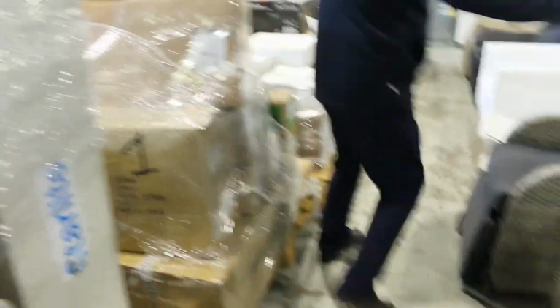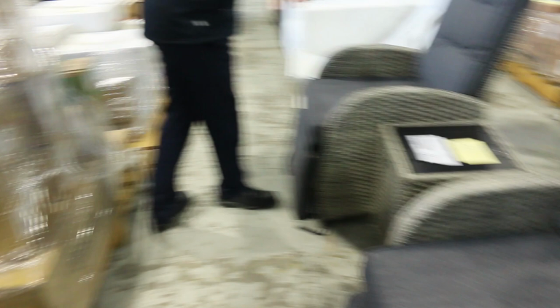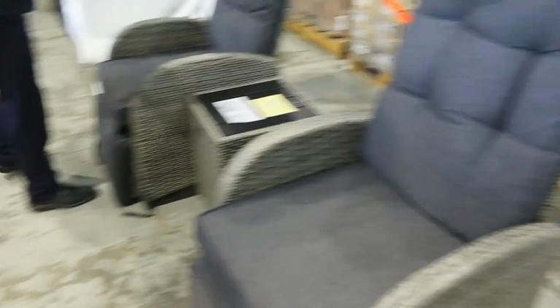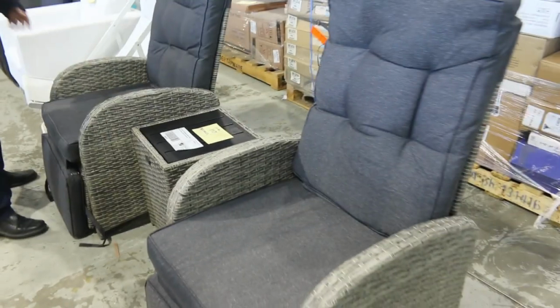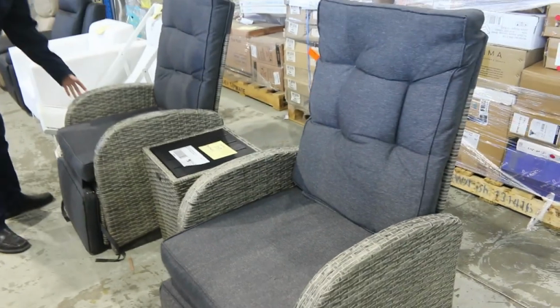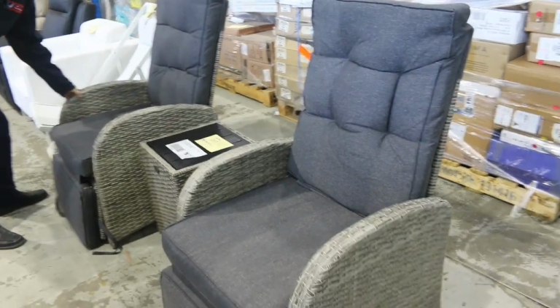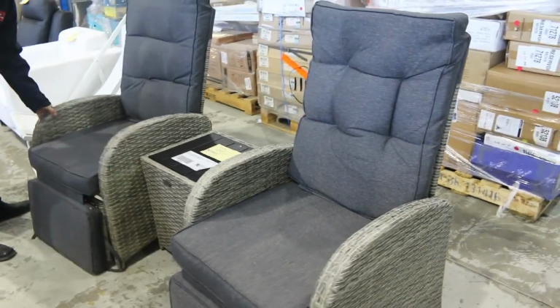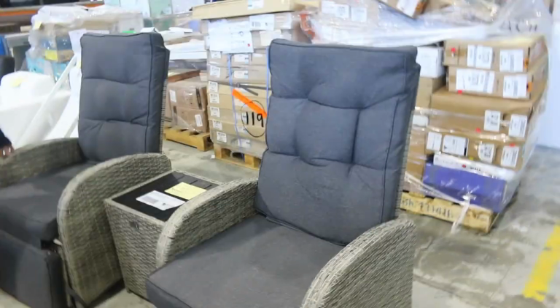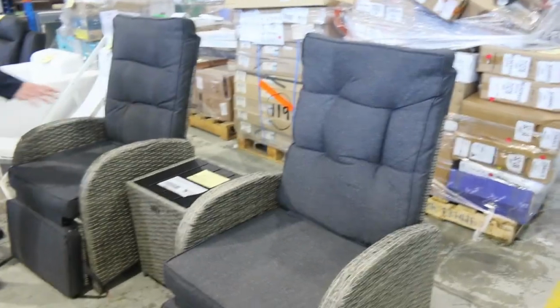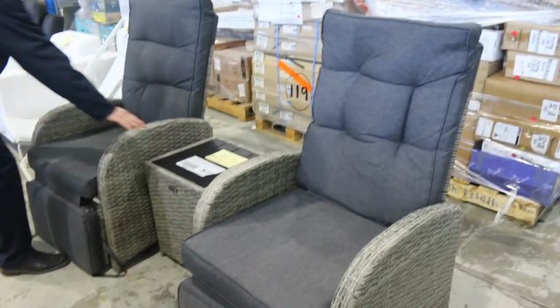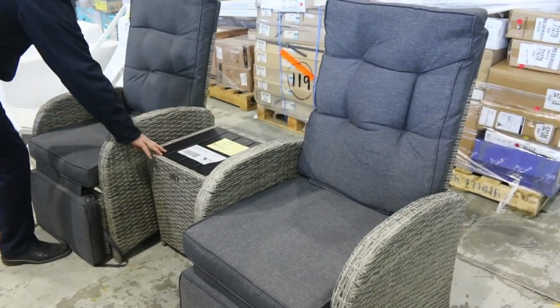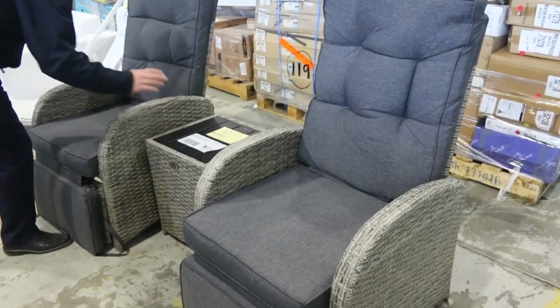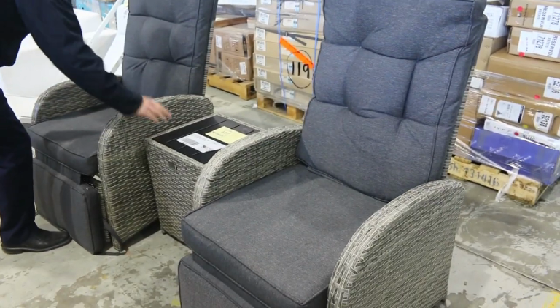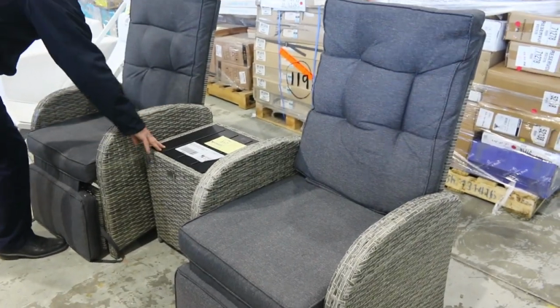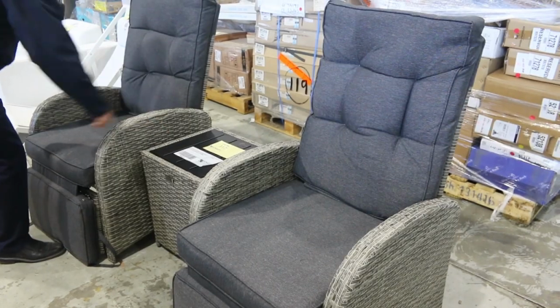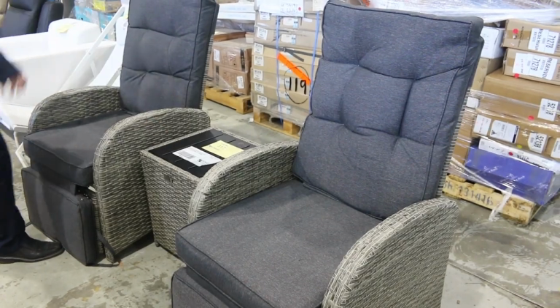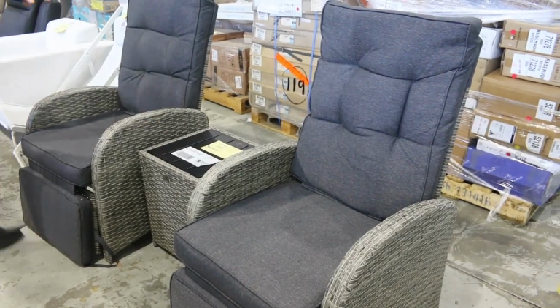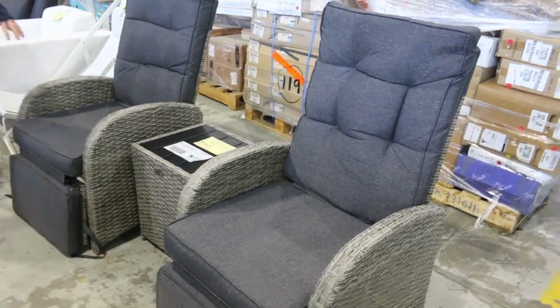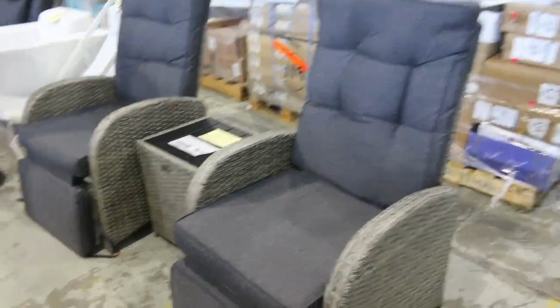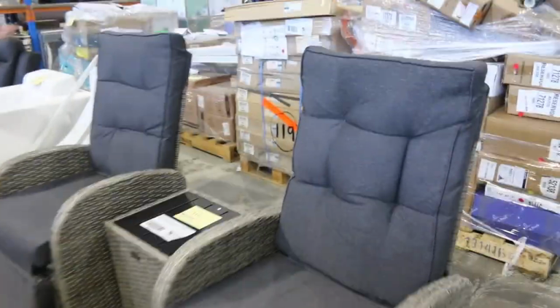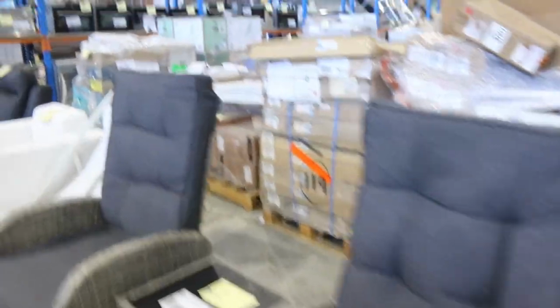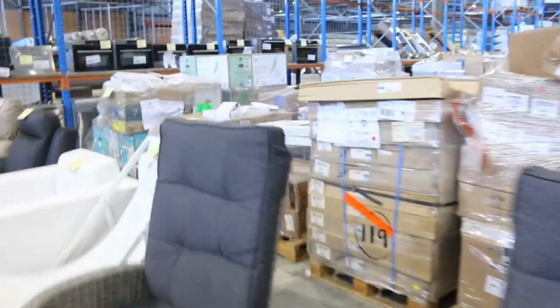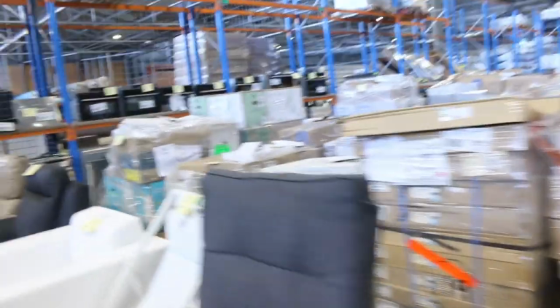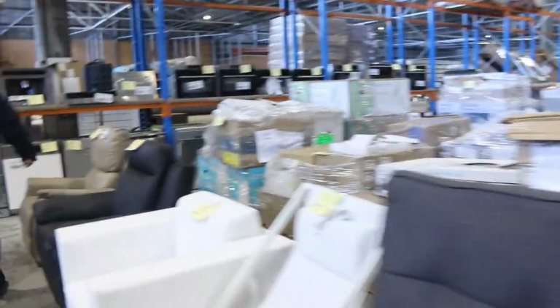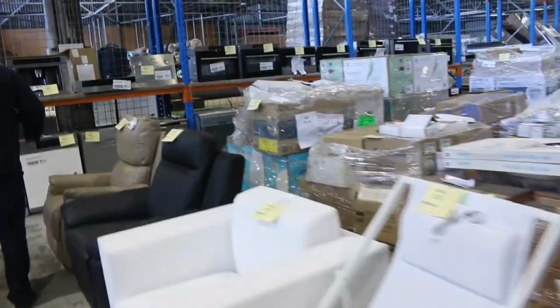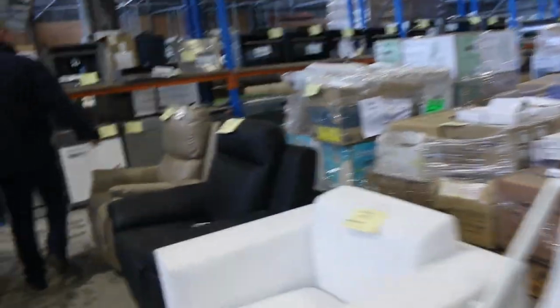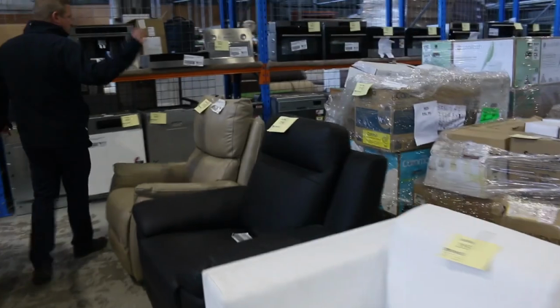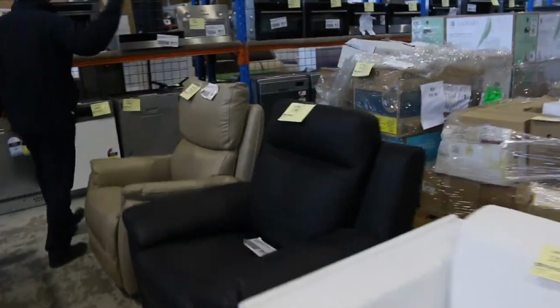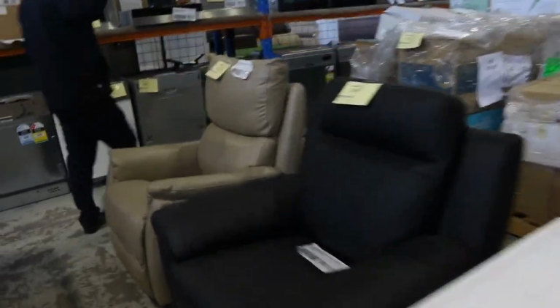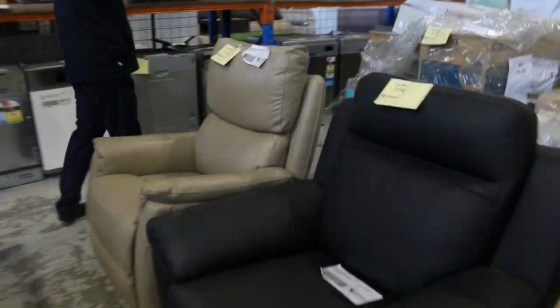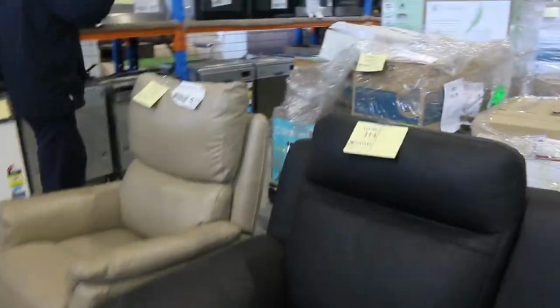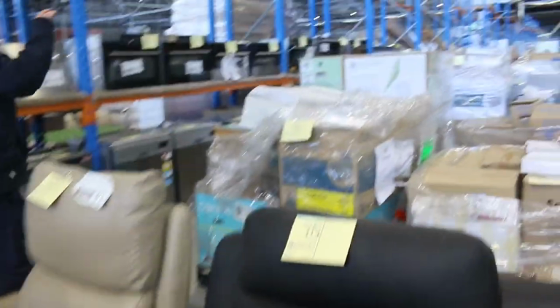This is a nice little set here — lot 317. It's got the two recliners and also the outdoor seating, the two recliners and the side table there. Nice little unit. And yeah, heaps of these beautiful hardware pallets.